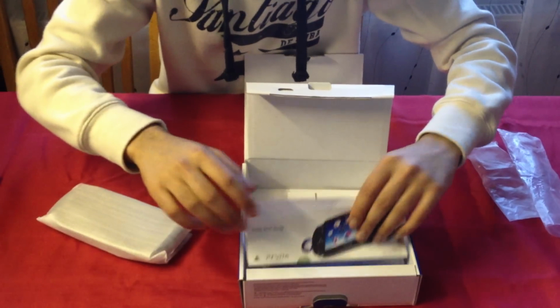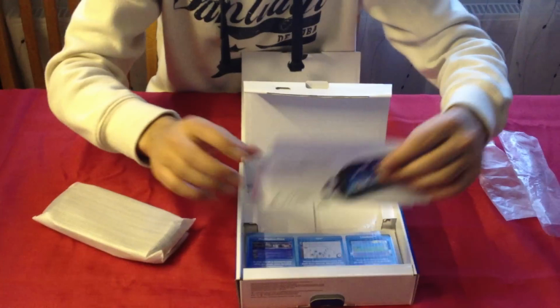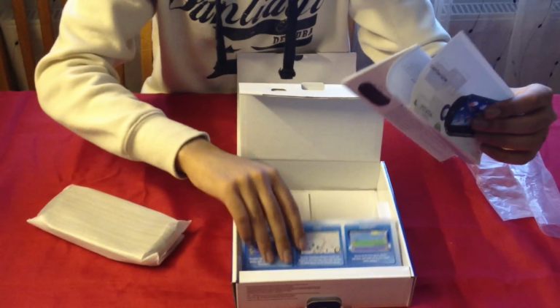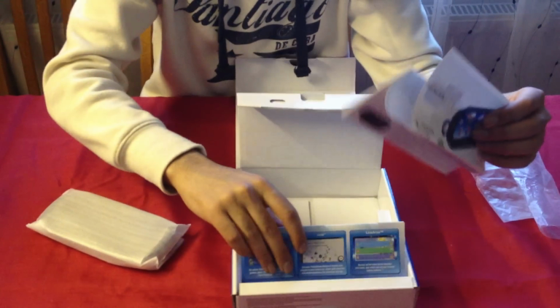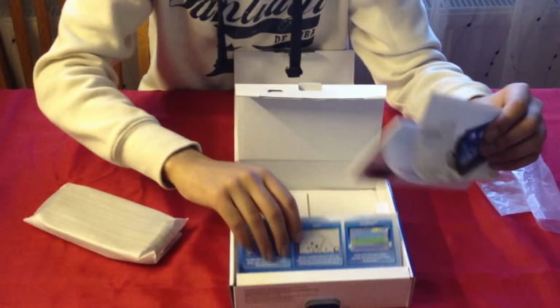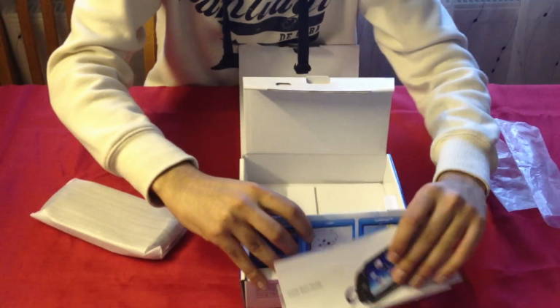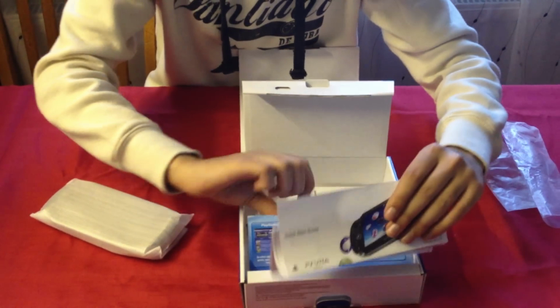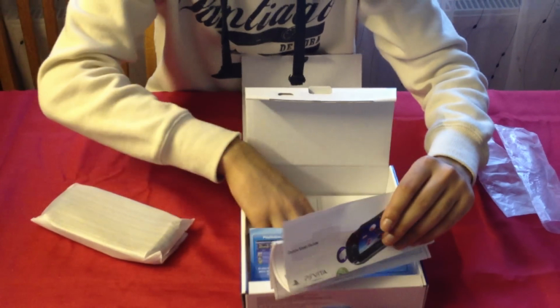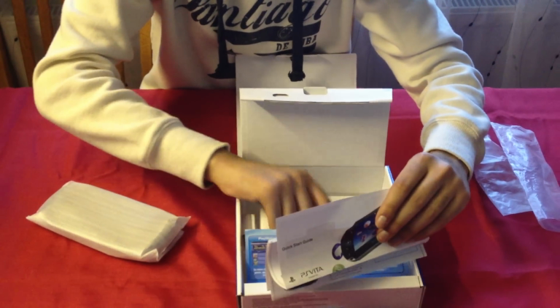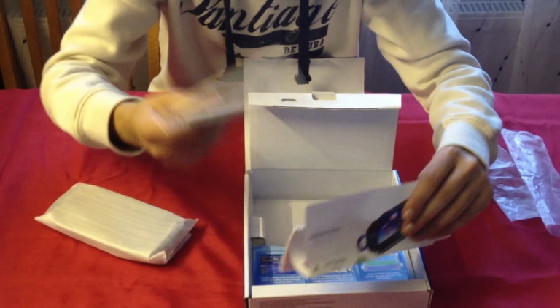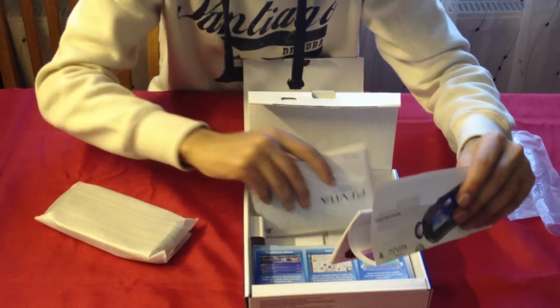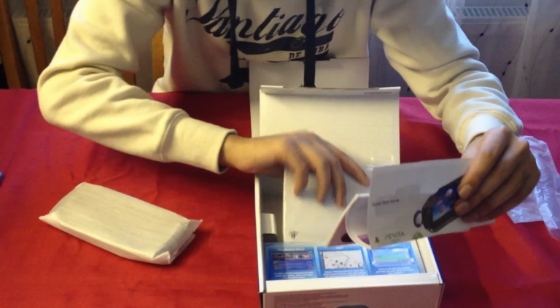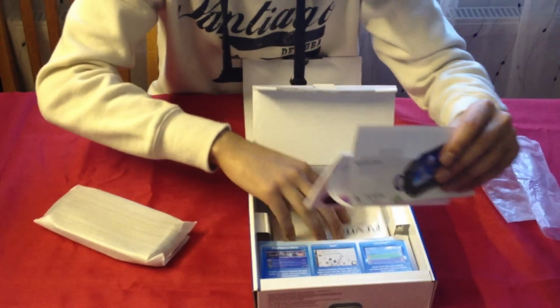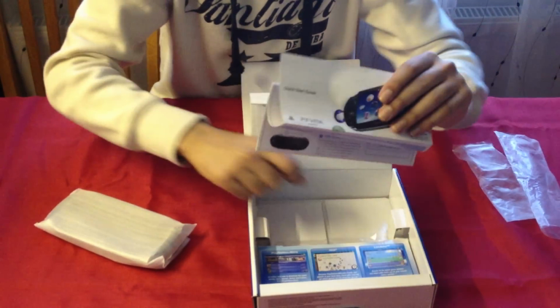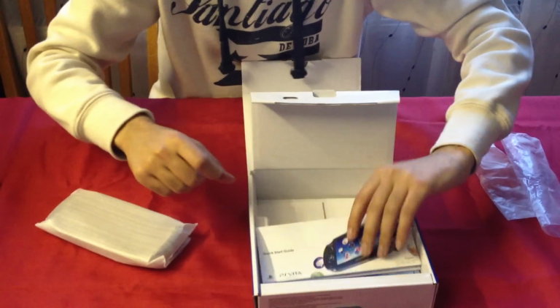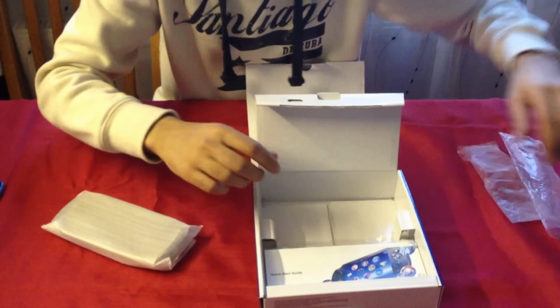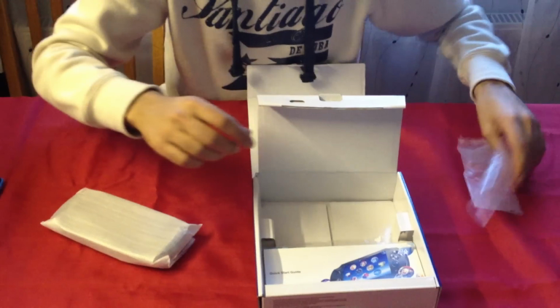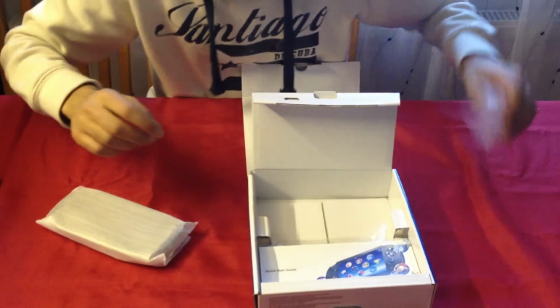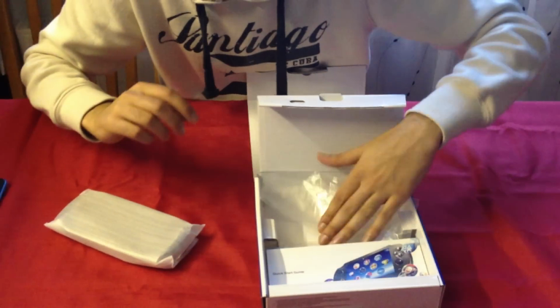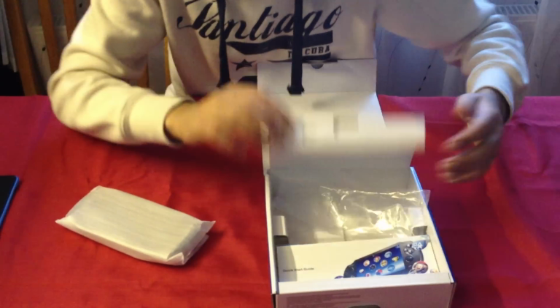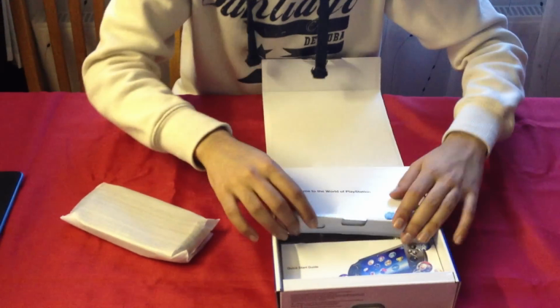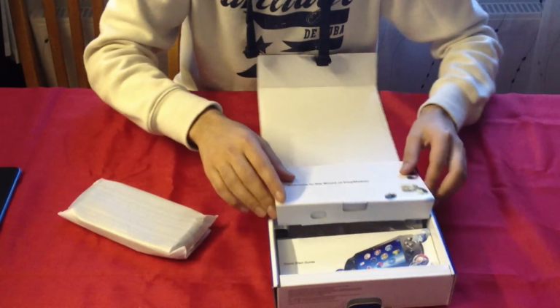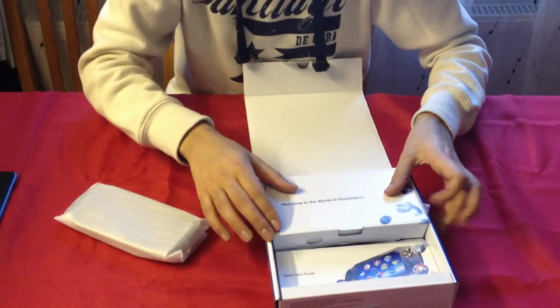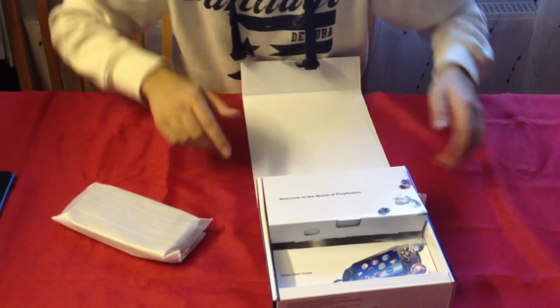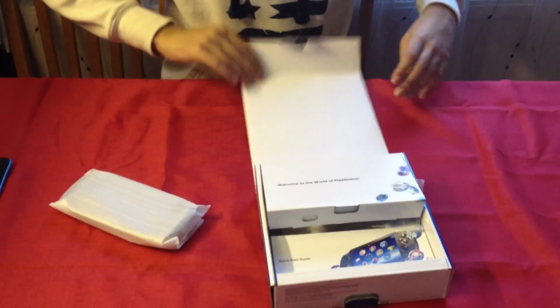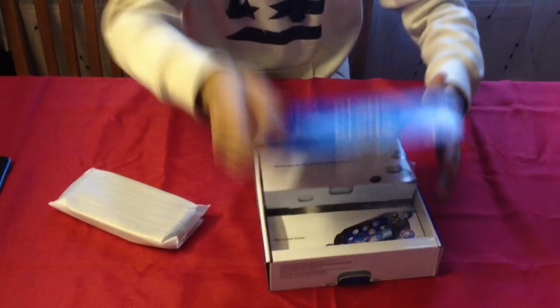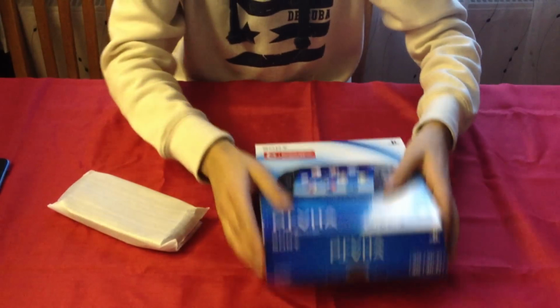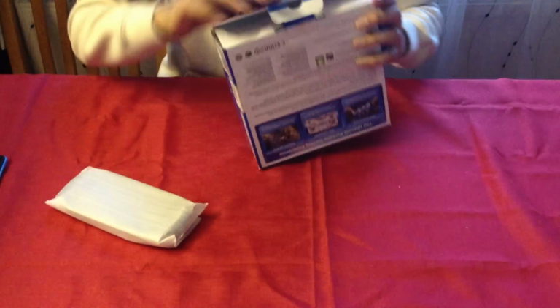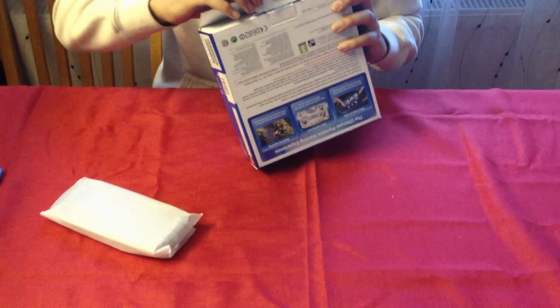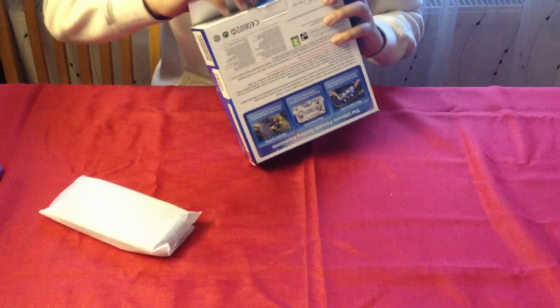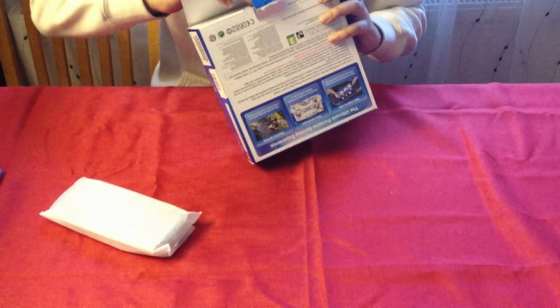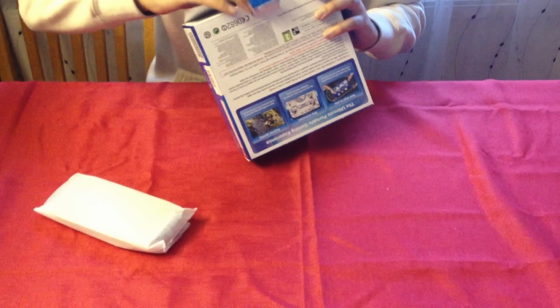Quick start guide. Another leaflet. Safety guide. Manuals. Warranty. Stuff you don't ever read. Let's just close this up and get onto the PS Vita itself.